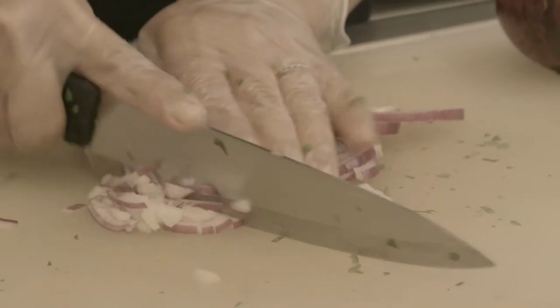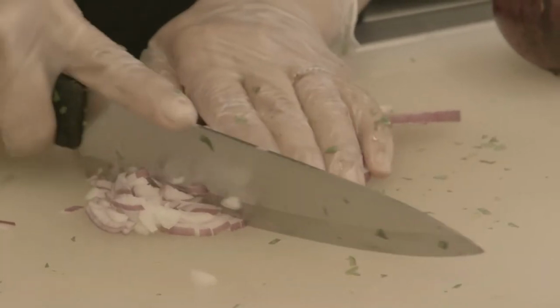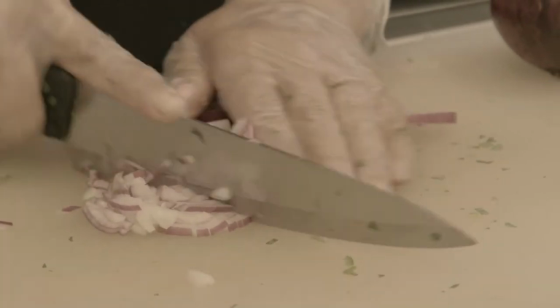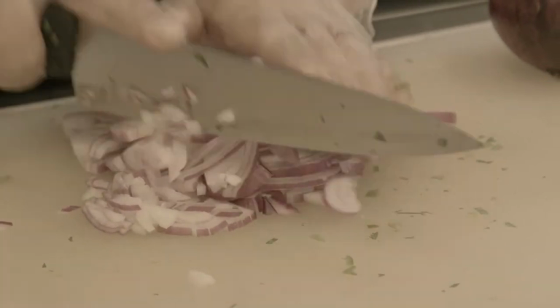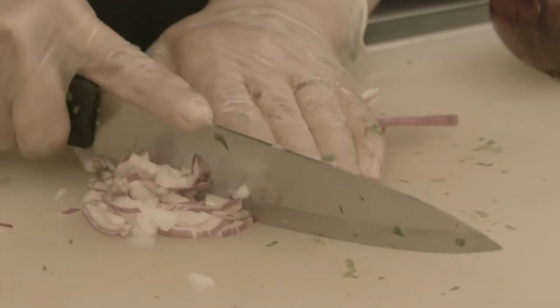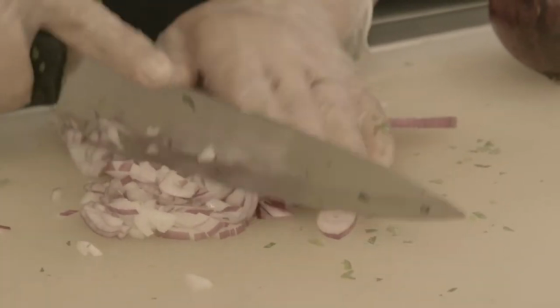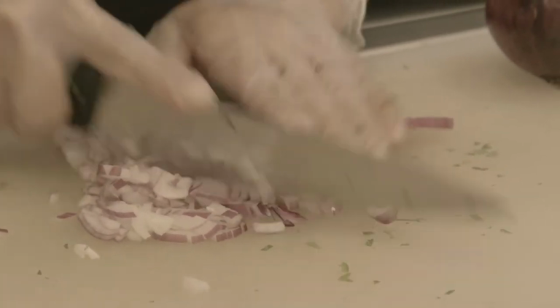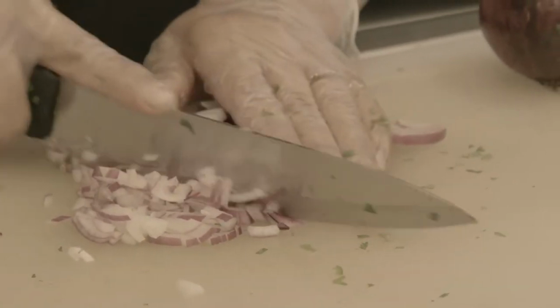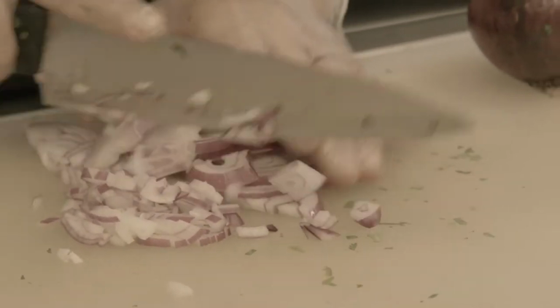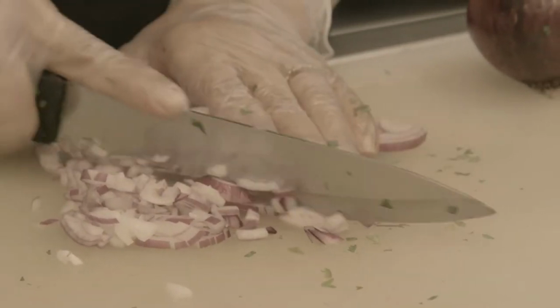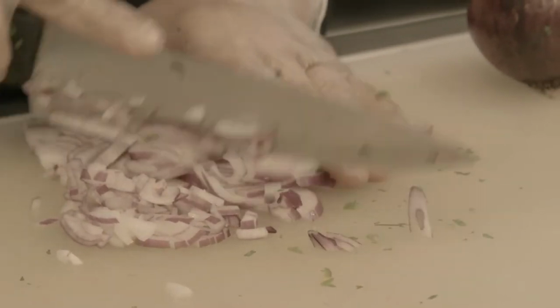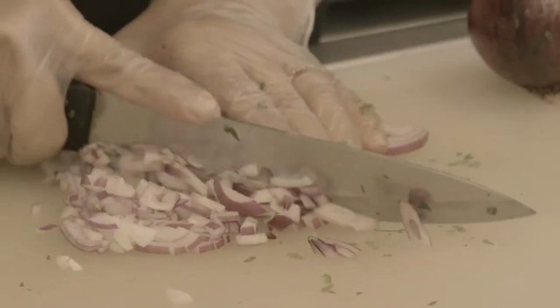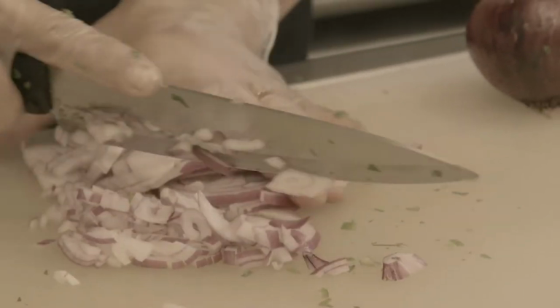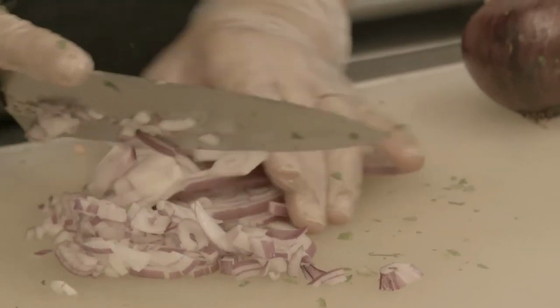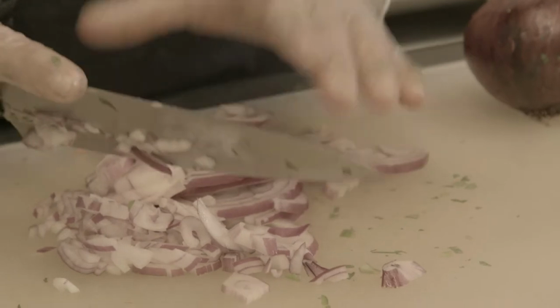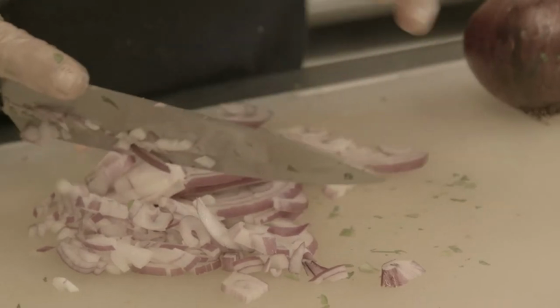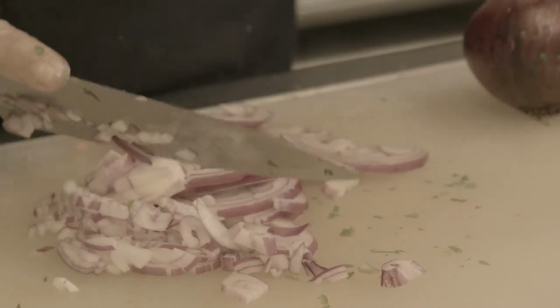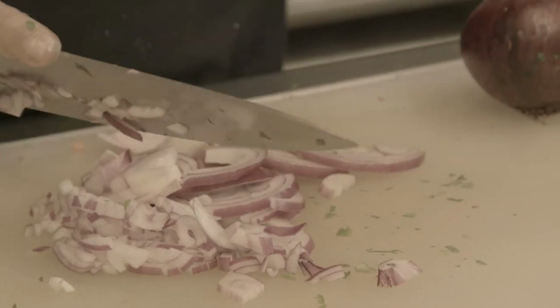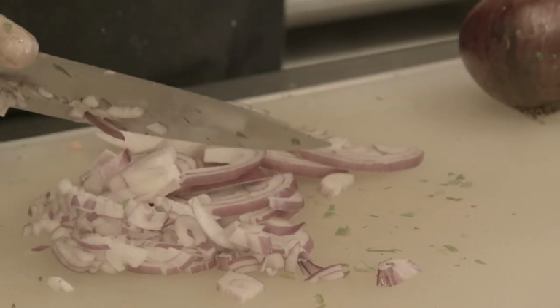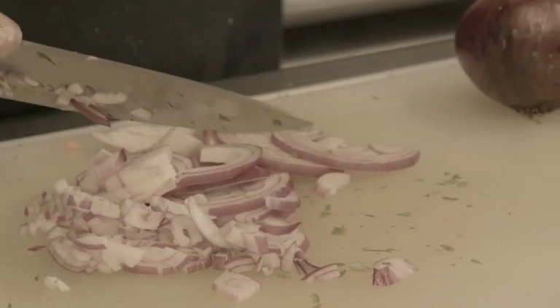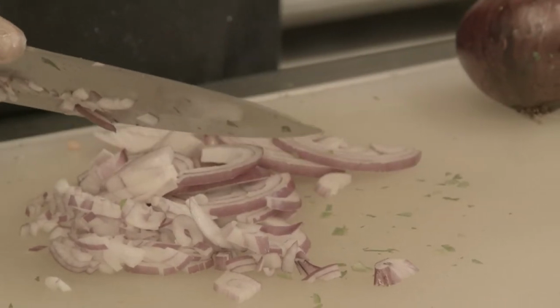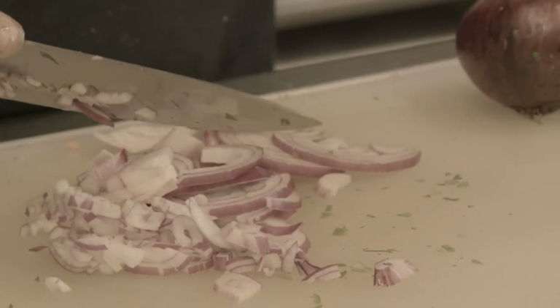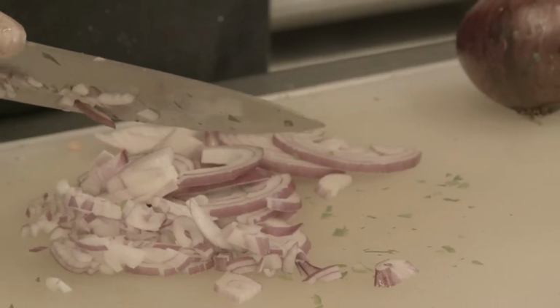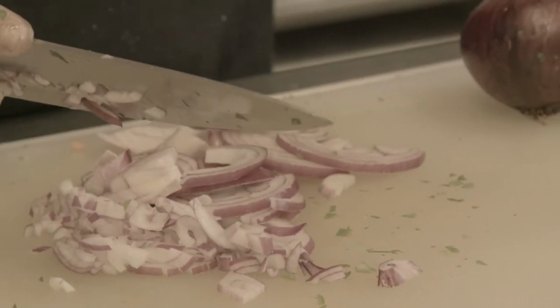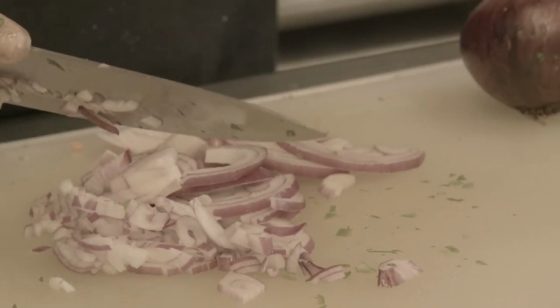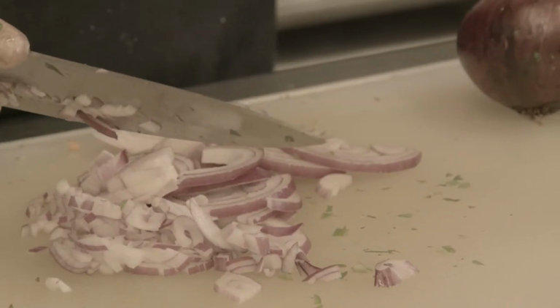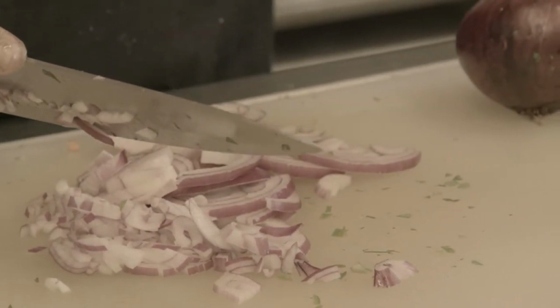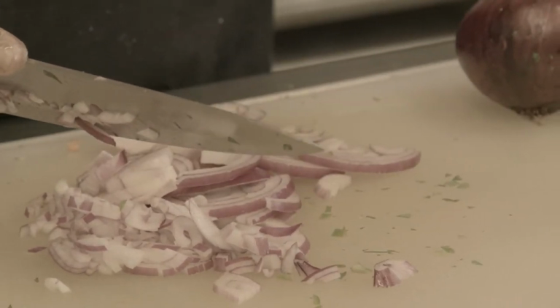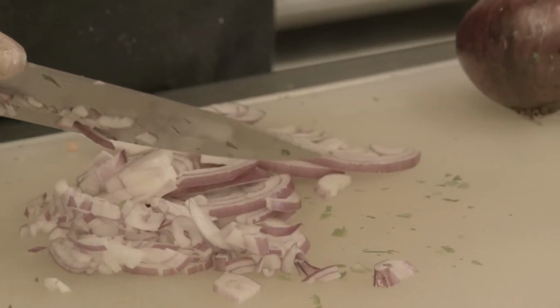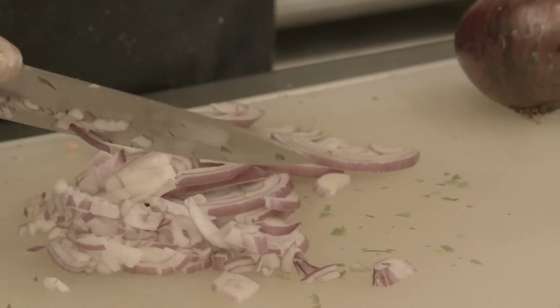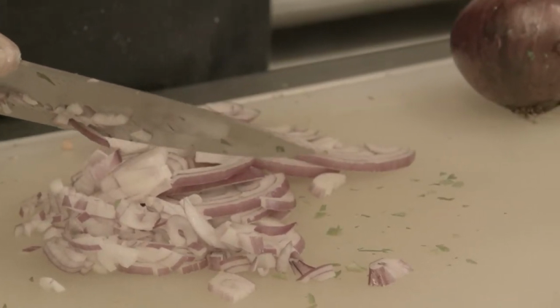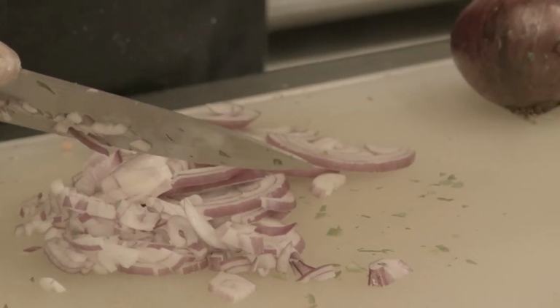So when people eat this dish, they'll like it, but toward the end they'll note that little kick toward the end, which they don't mind. They actually like that taste of it.